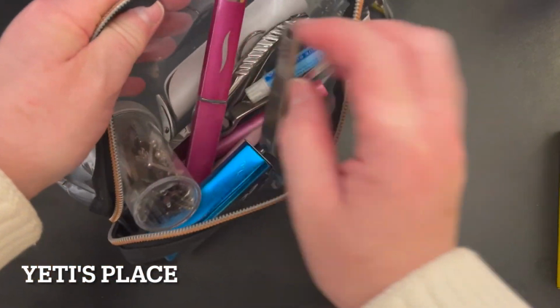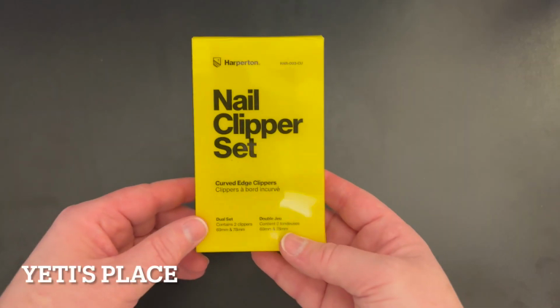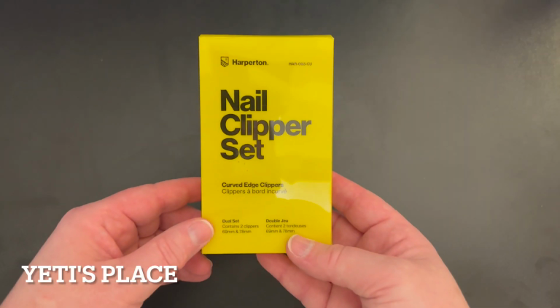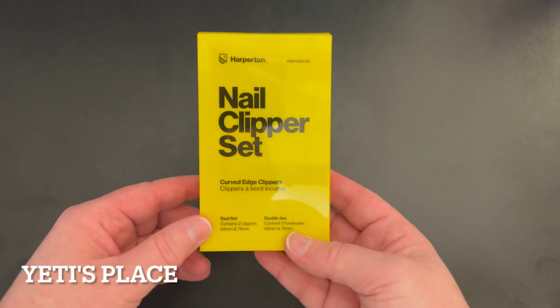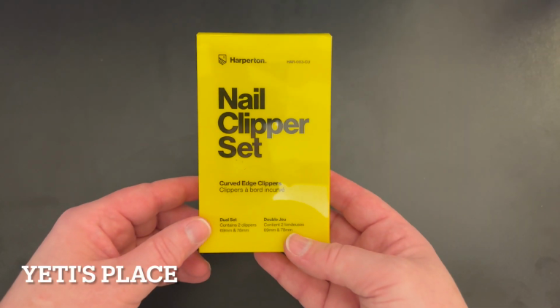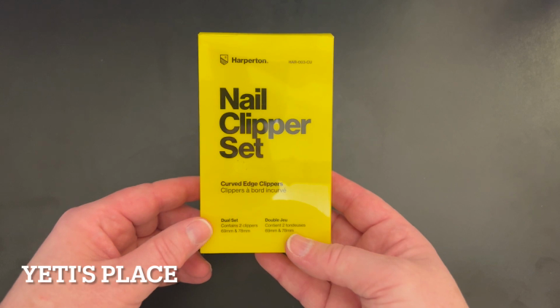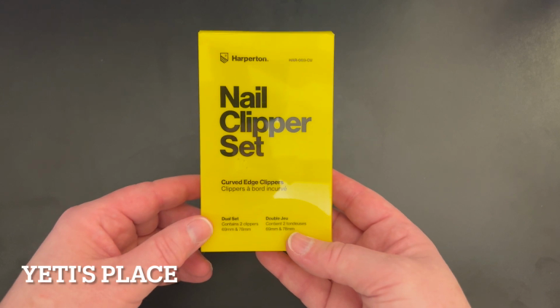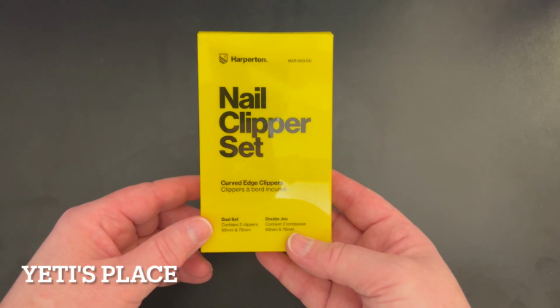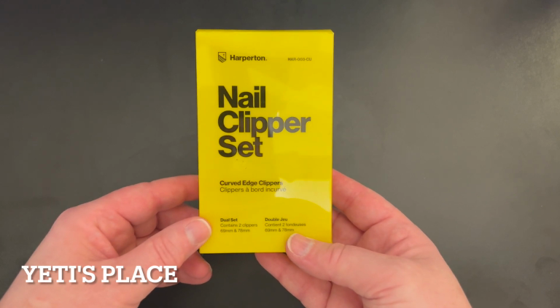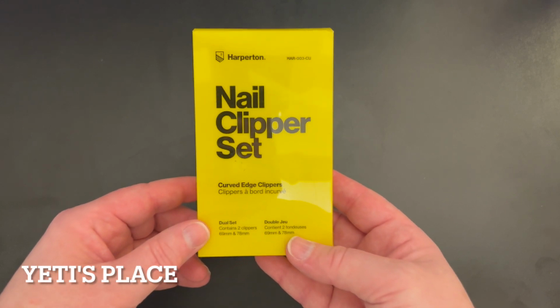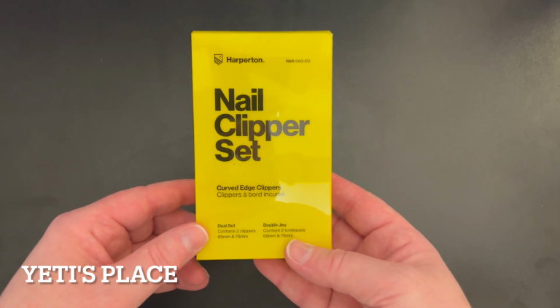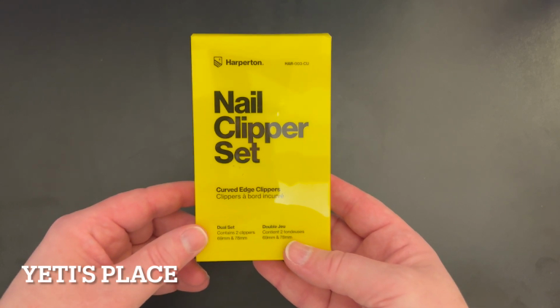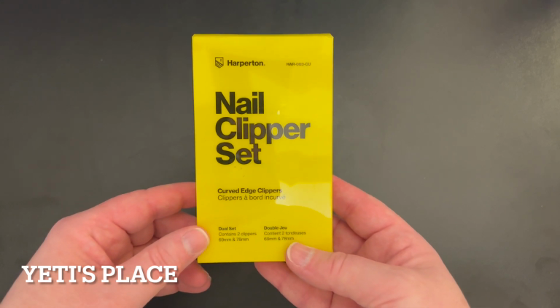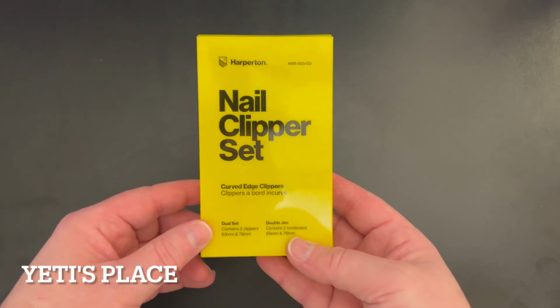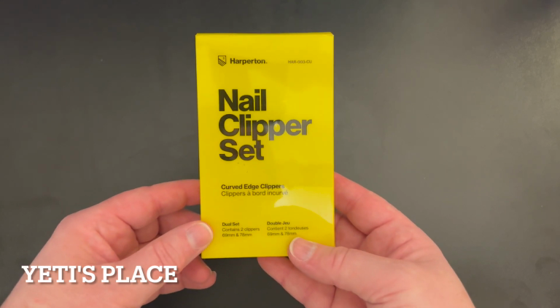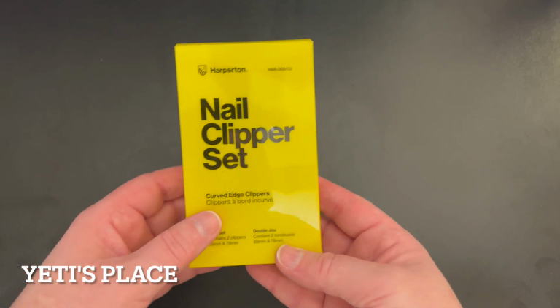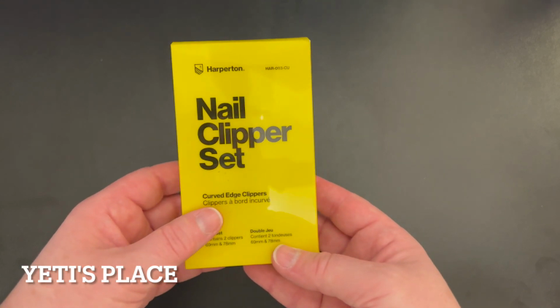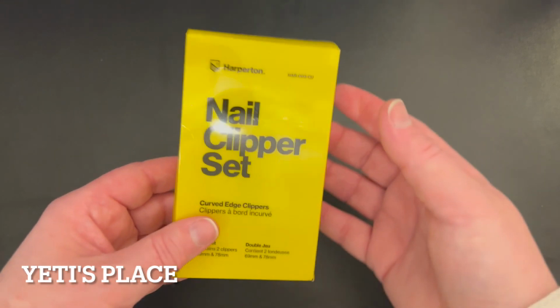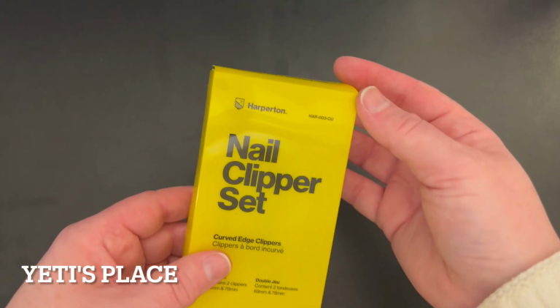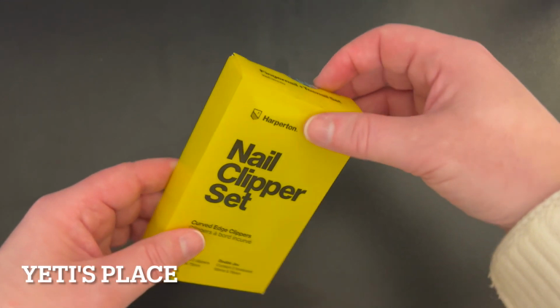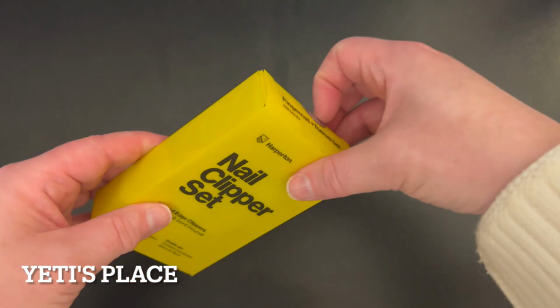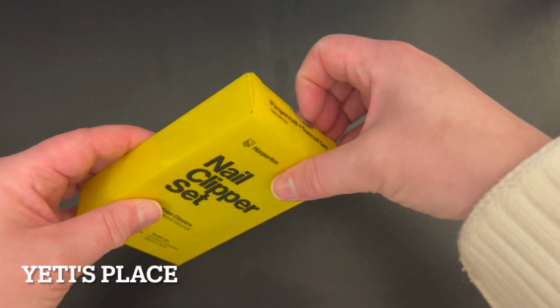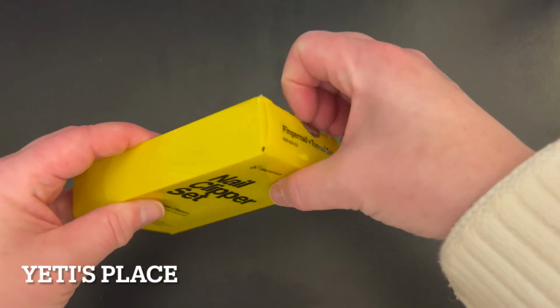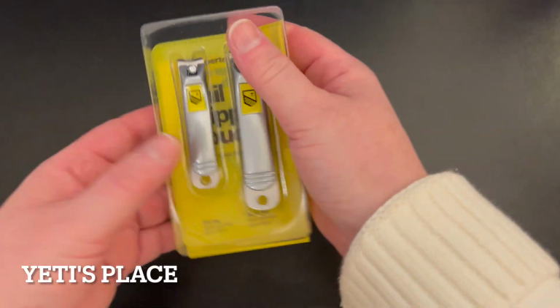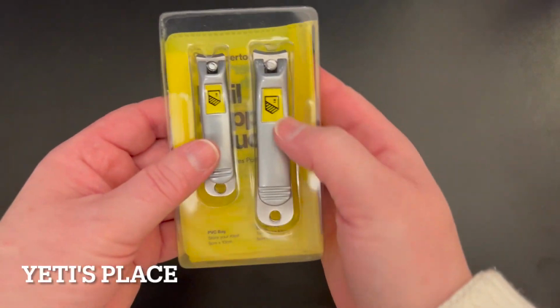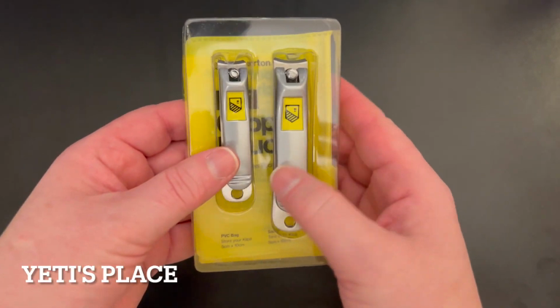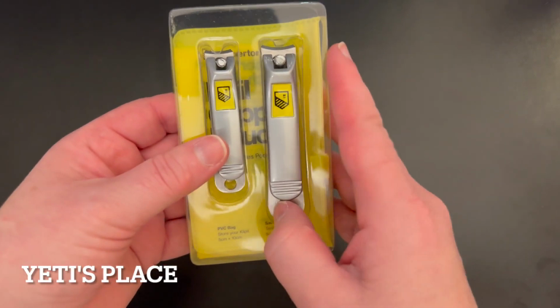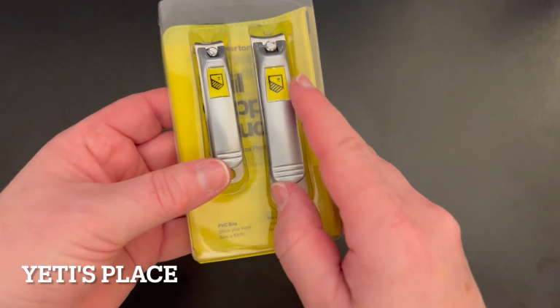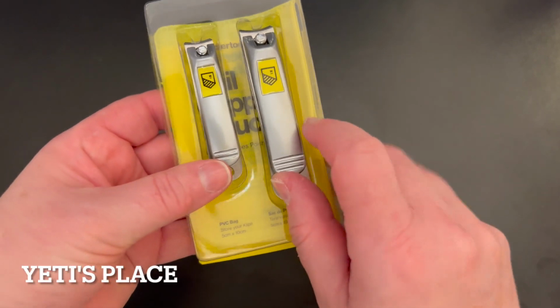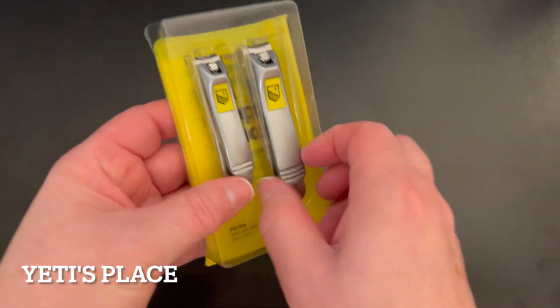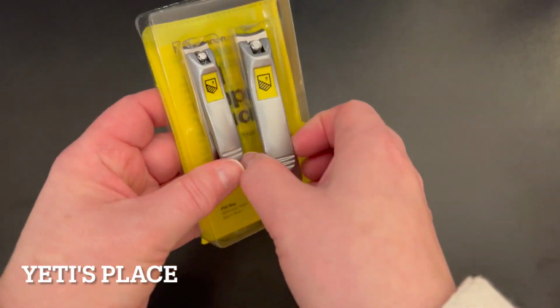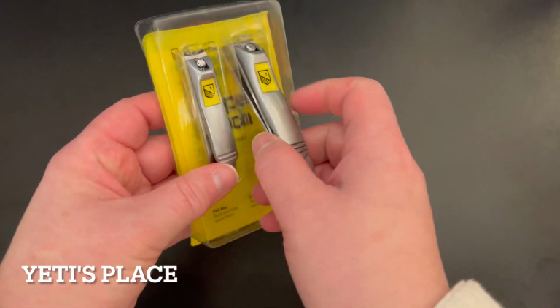No more having to search for your nail clippers with the Happerton nail clipper set. I did get these free for review. These are wonderful nail clippers.